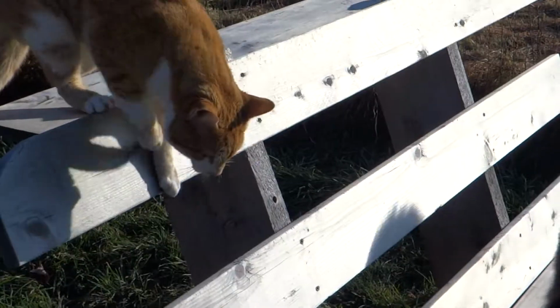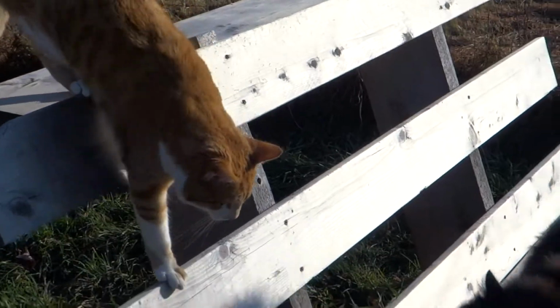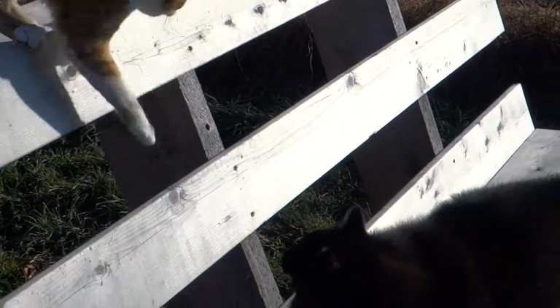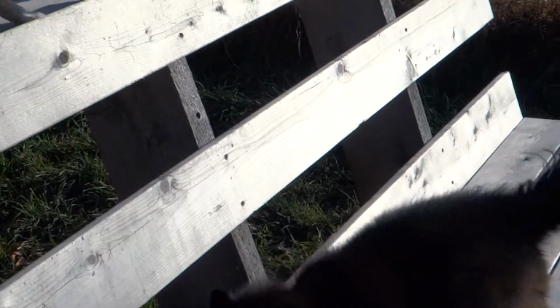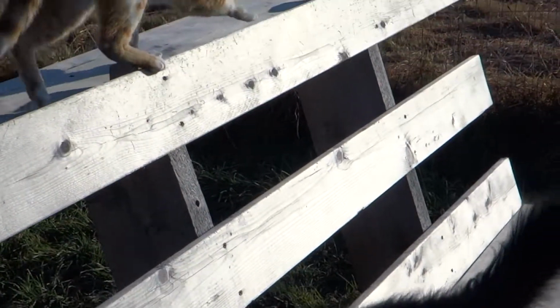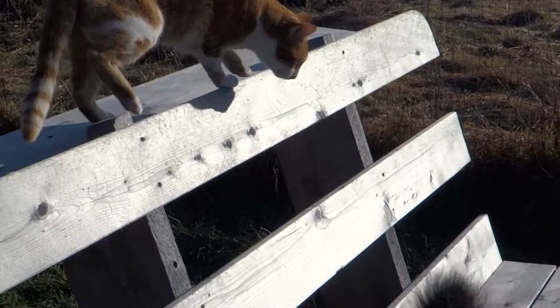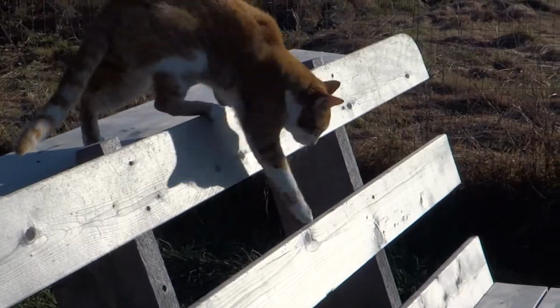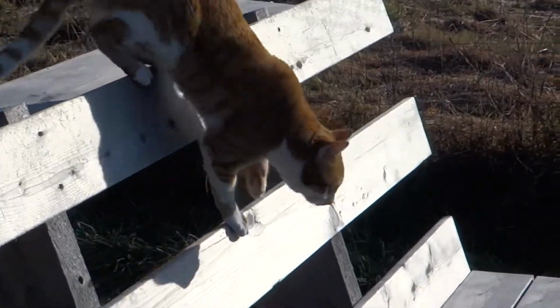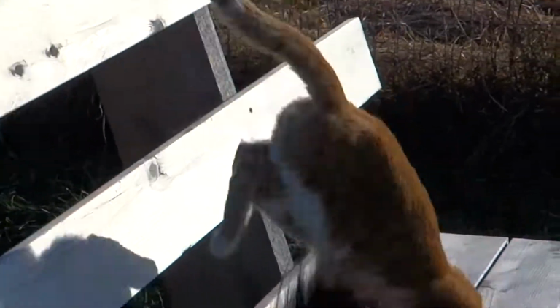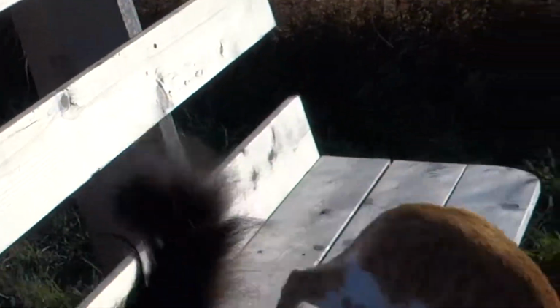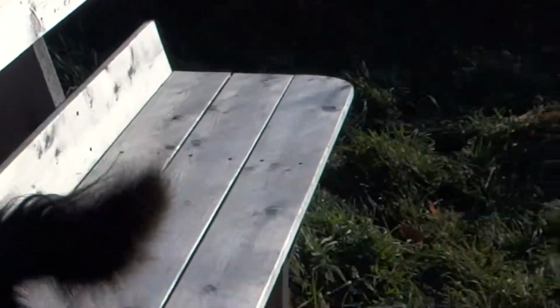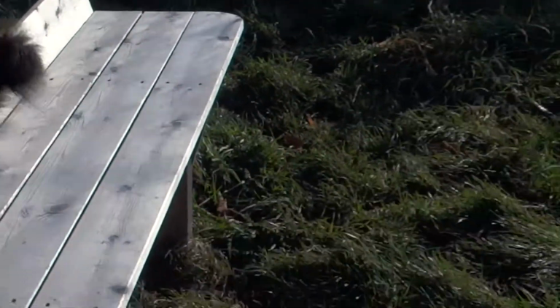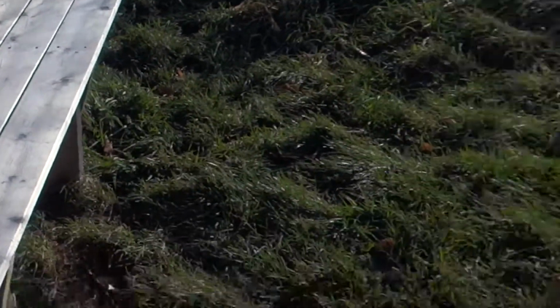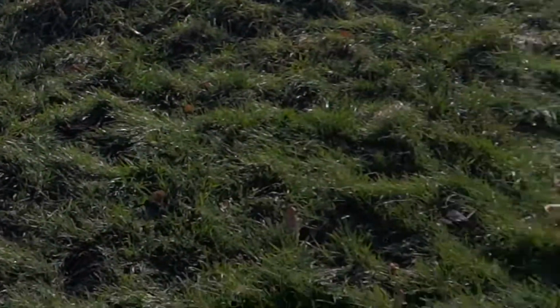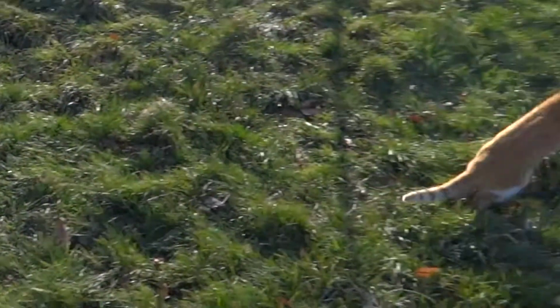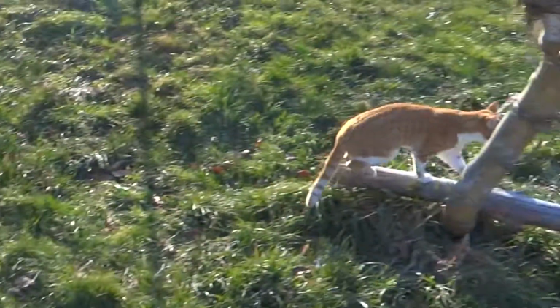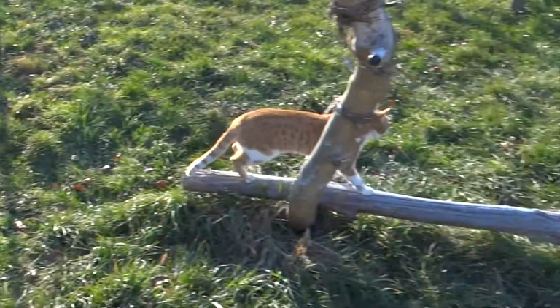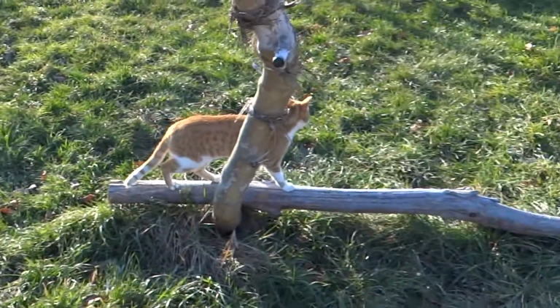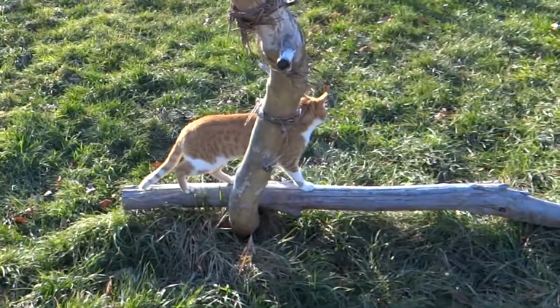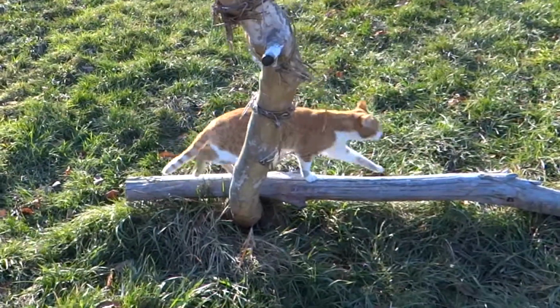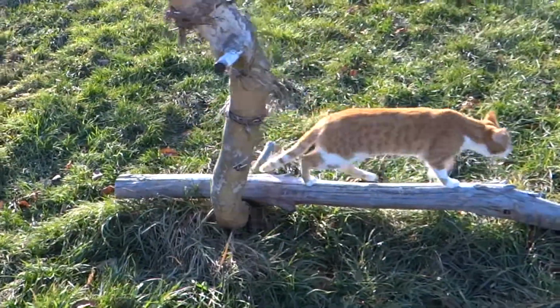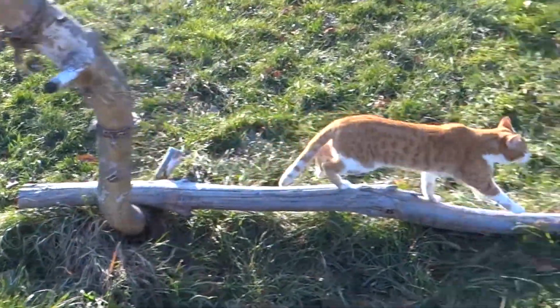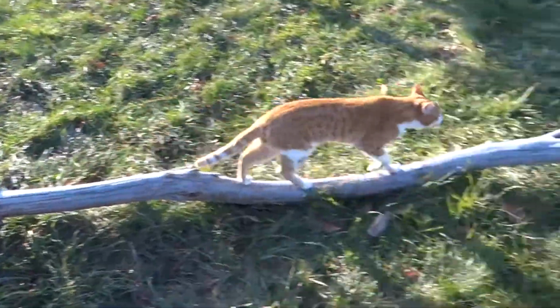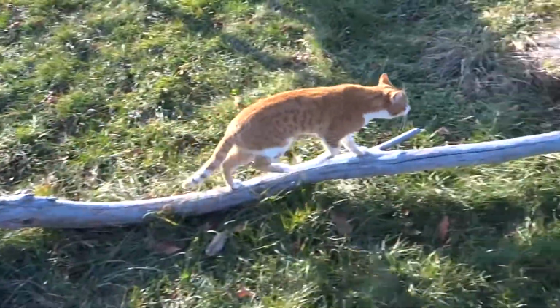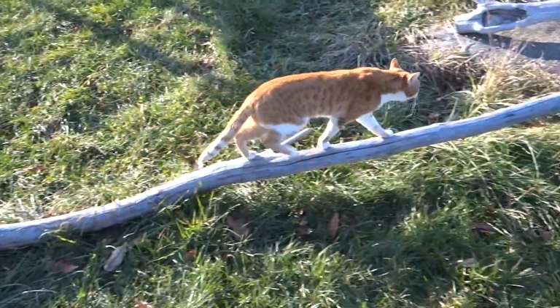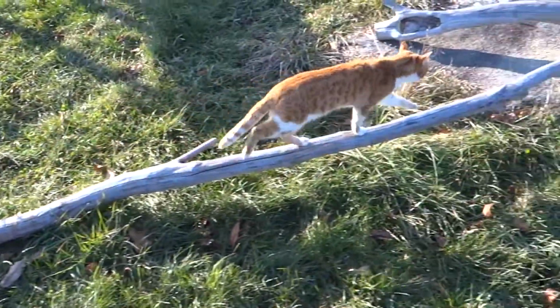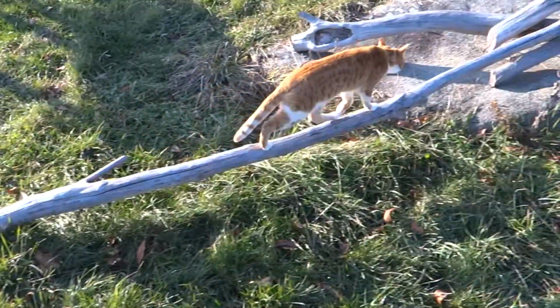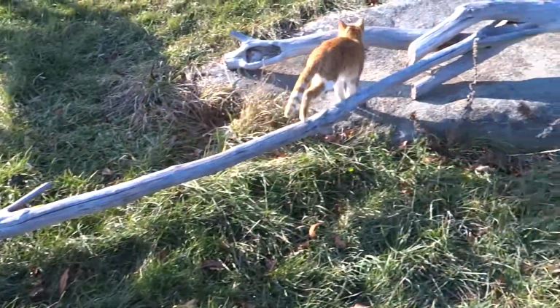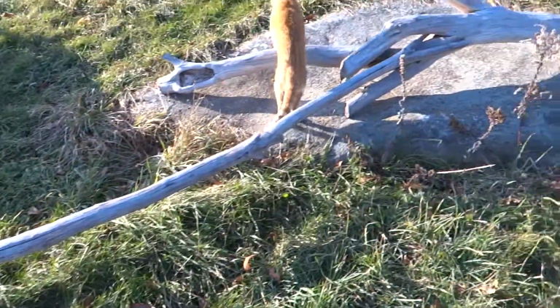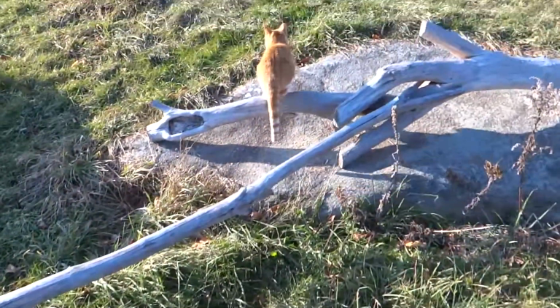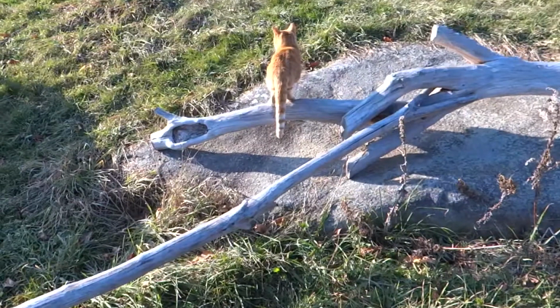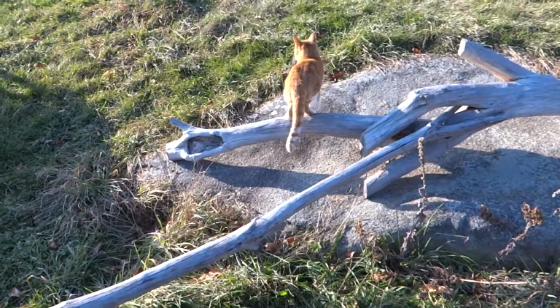Cats love to climb, stretch, balance themselves, and scratch things. So I attached a couple of tree trunks to make this even more interesting. They walk on it back and forth and chase each other.